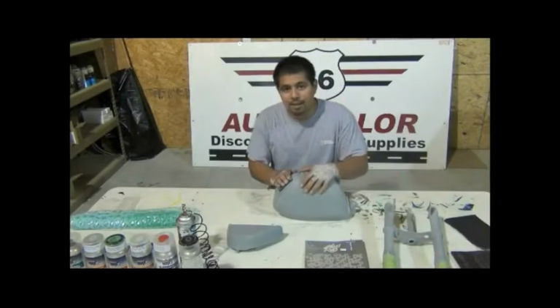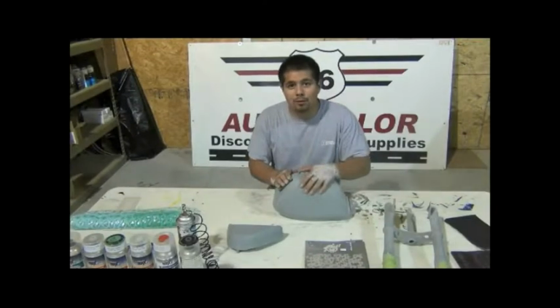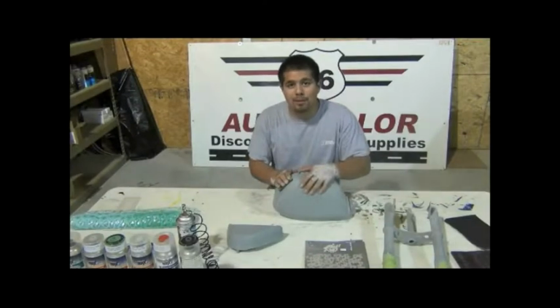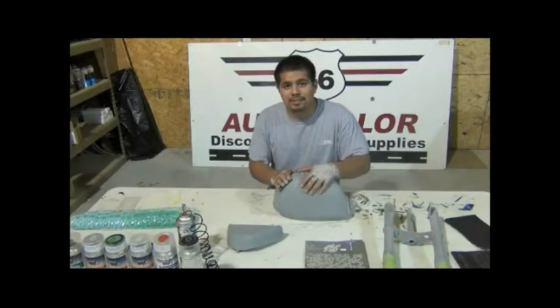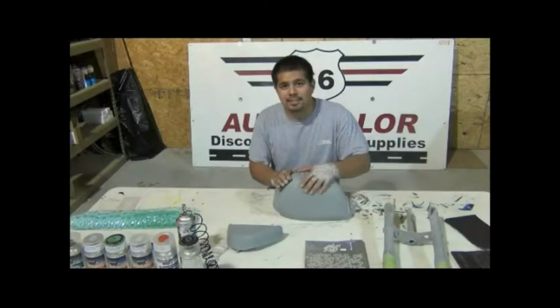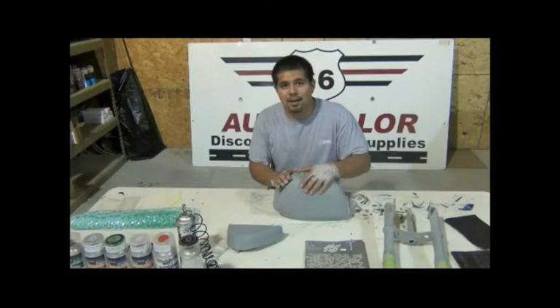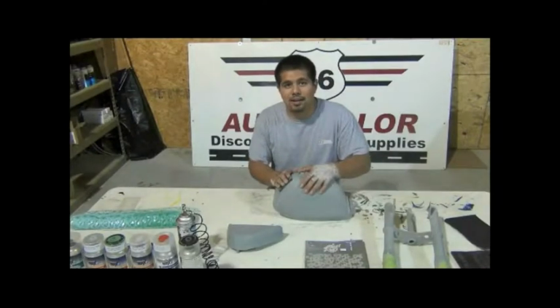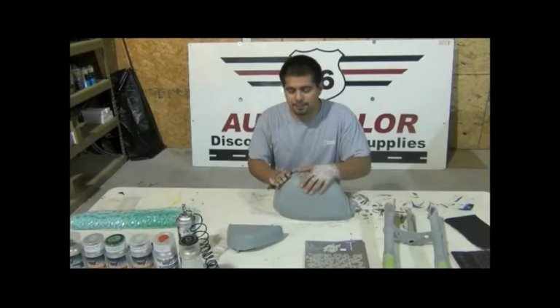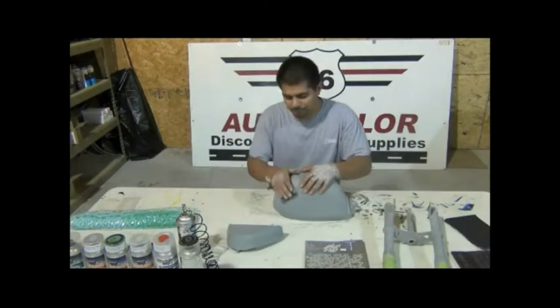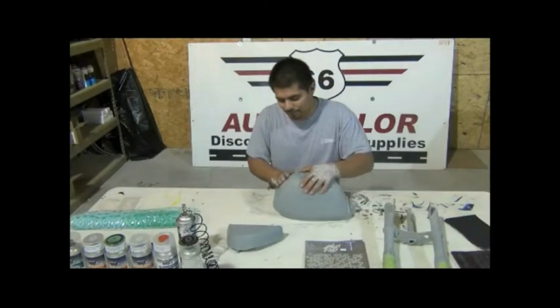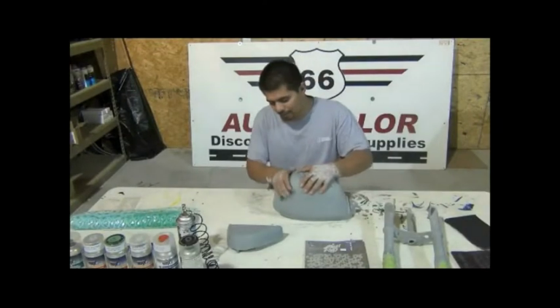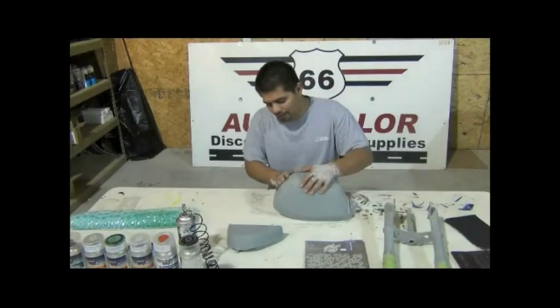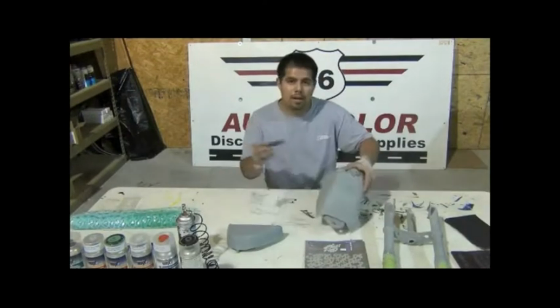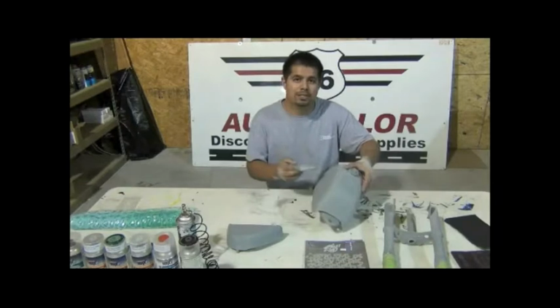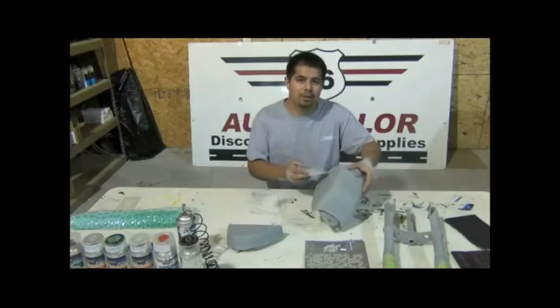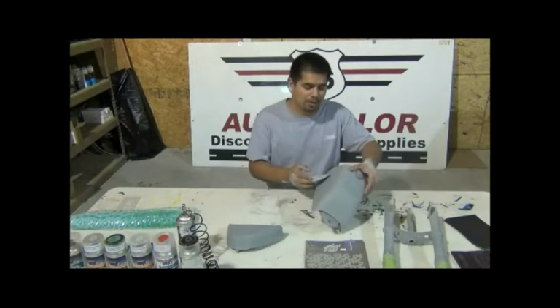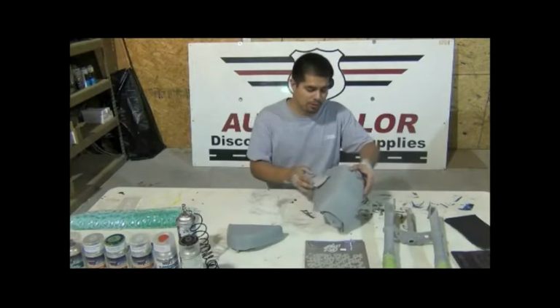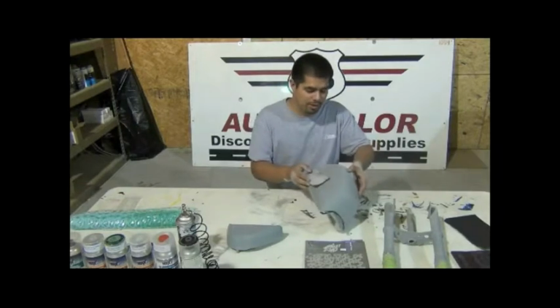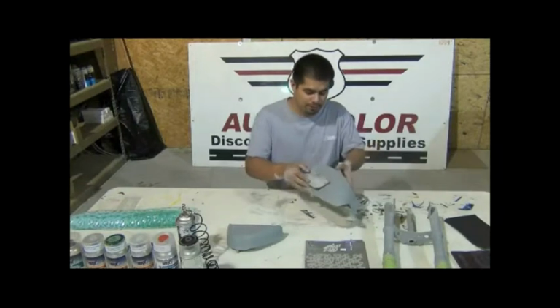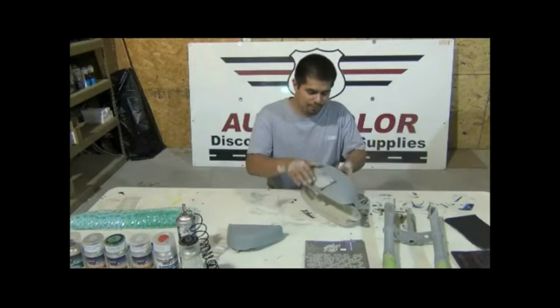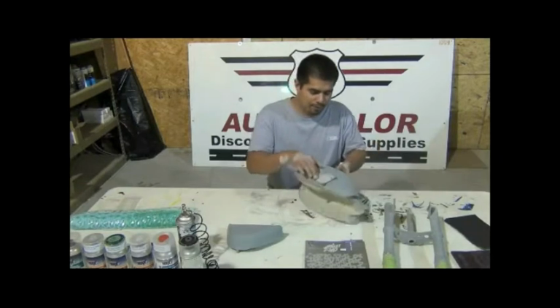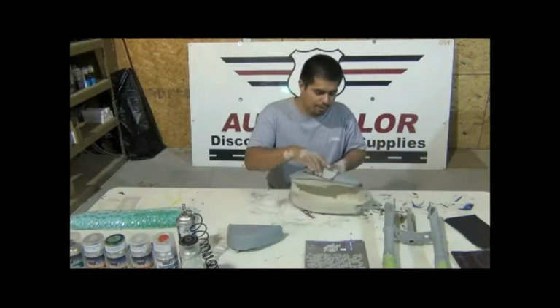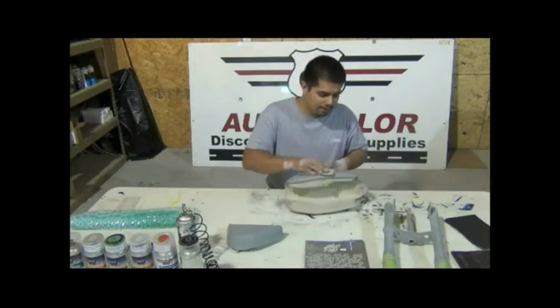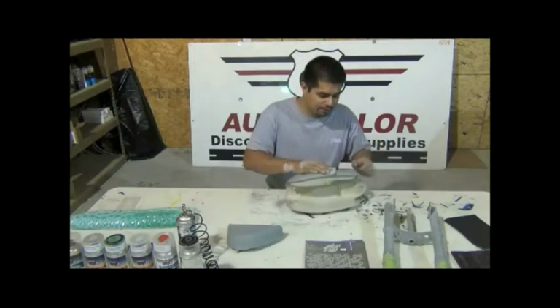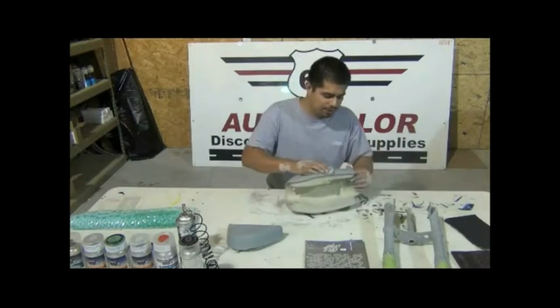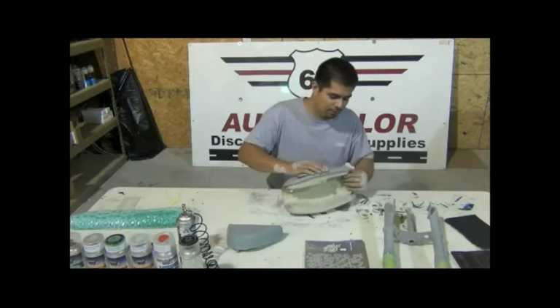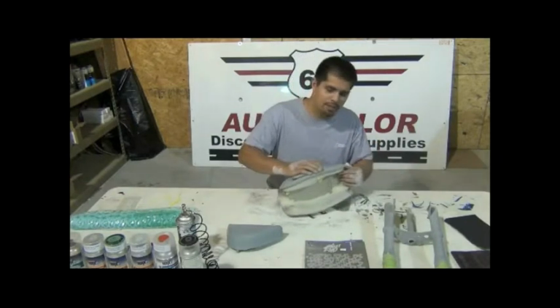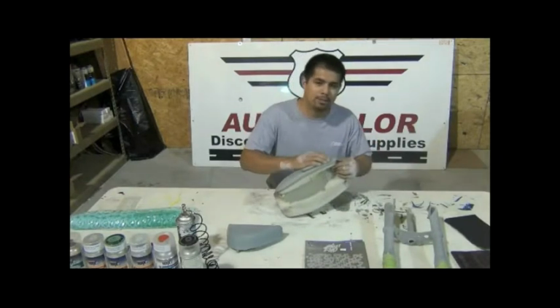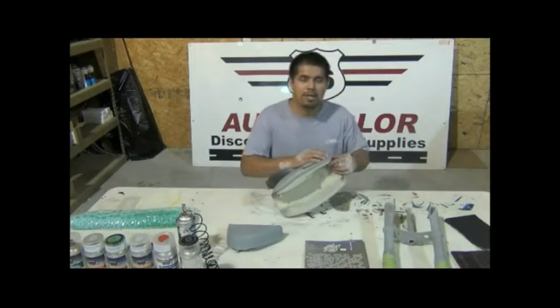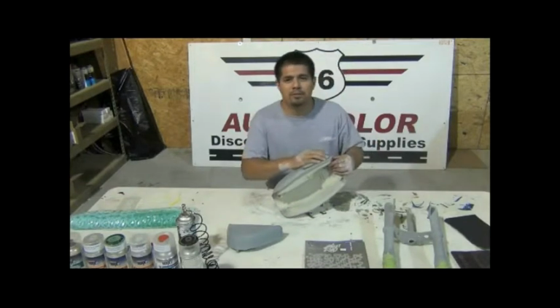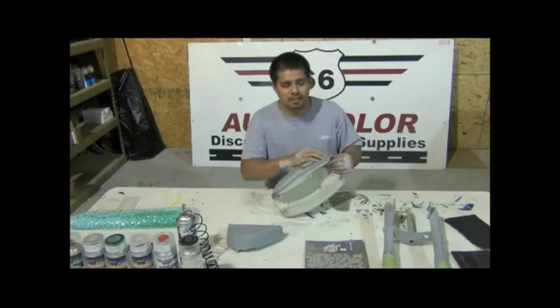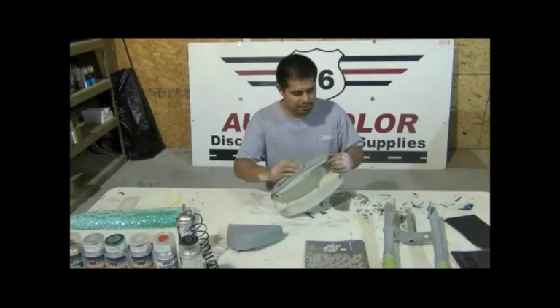Hey, welcome back to 66 Auto Color. Right now I'm just standing here with a 320, trying to get rid of some of the imperfections.